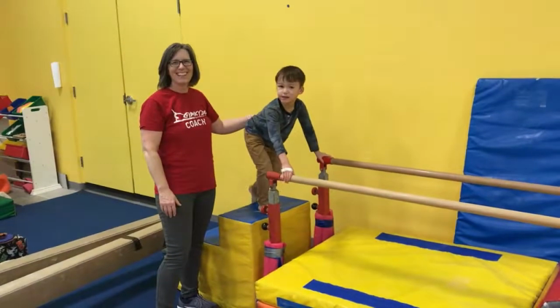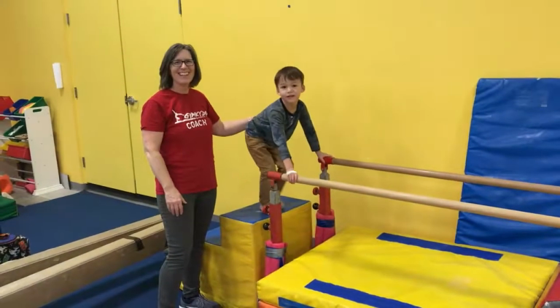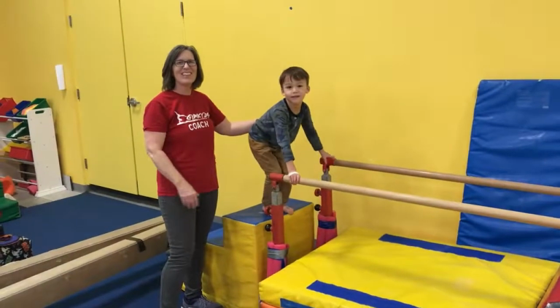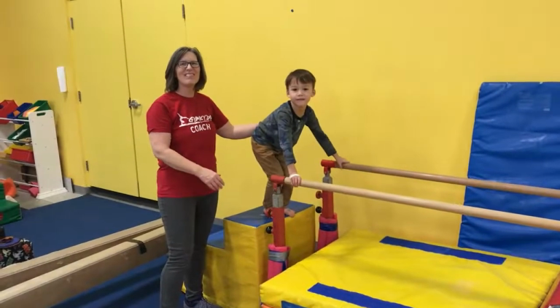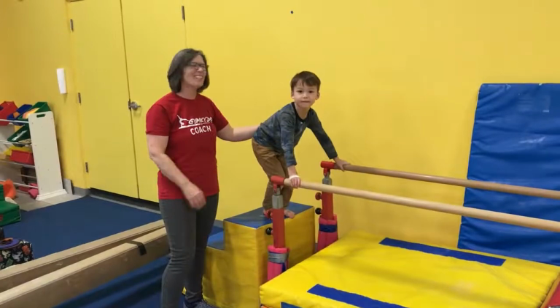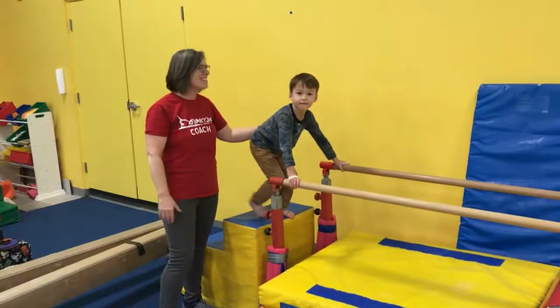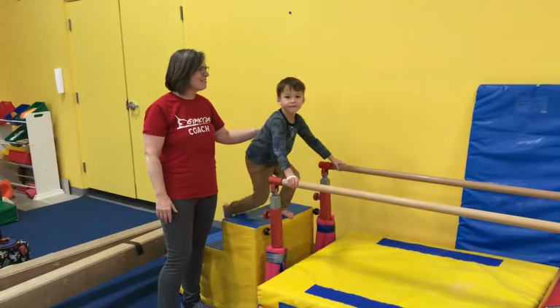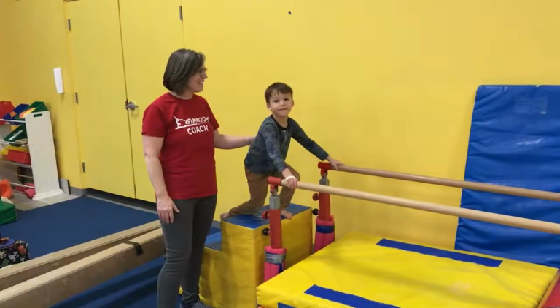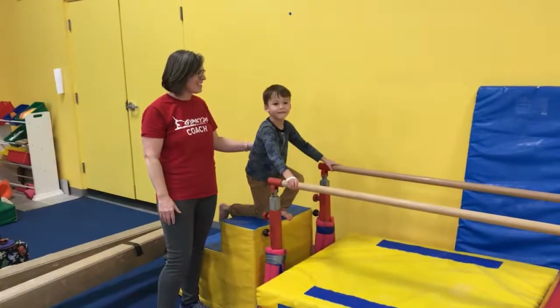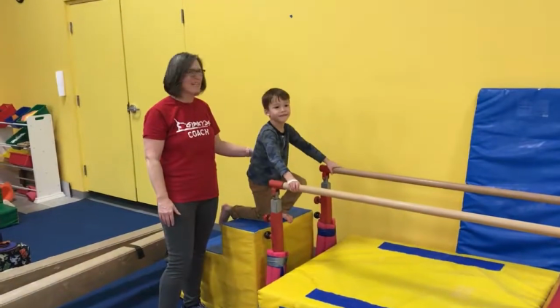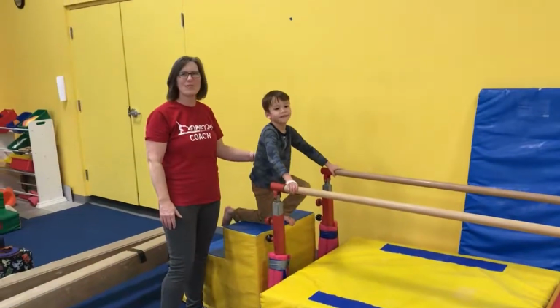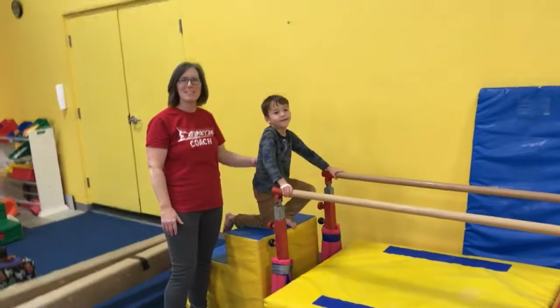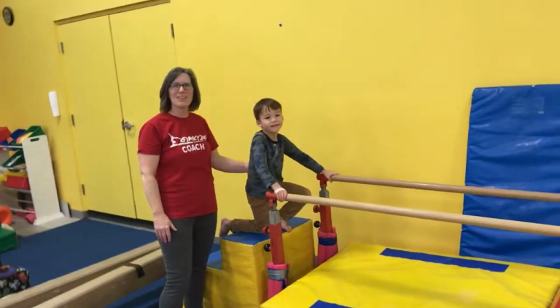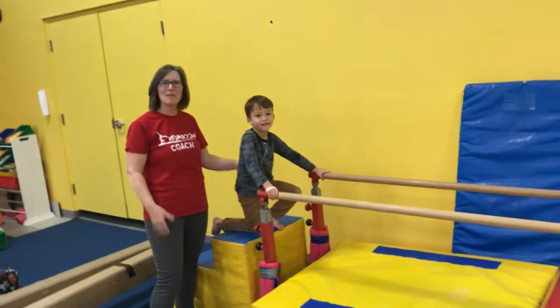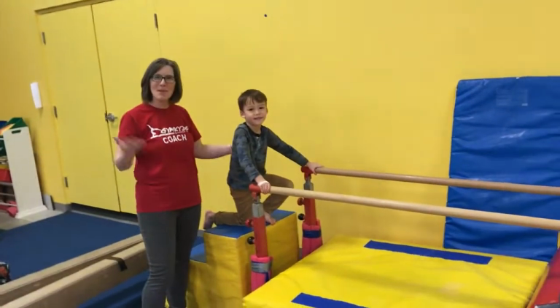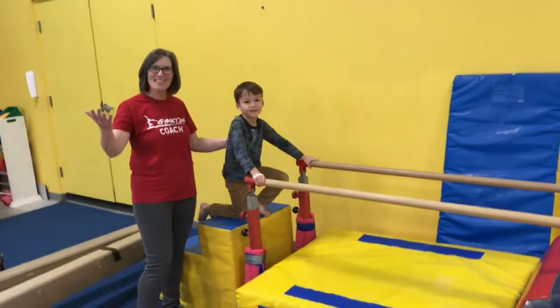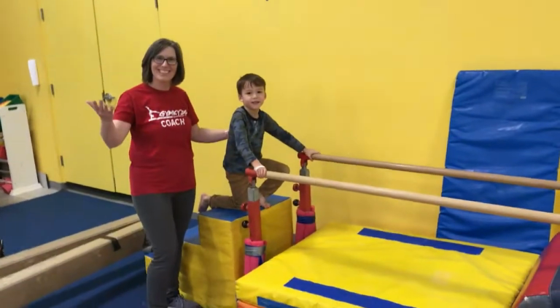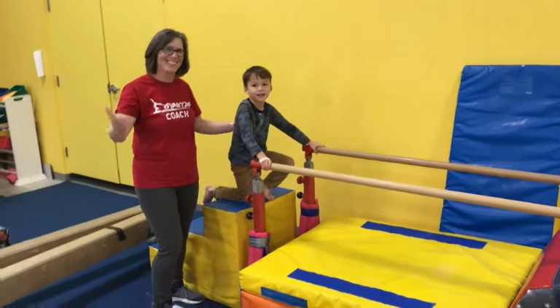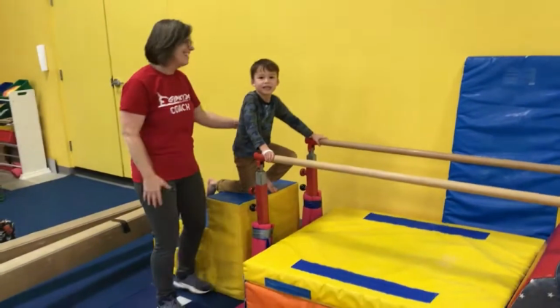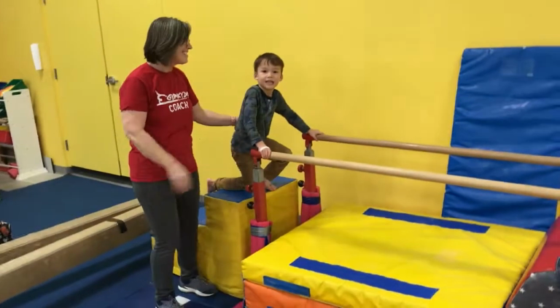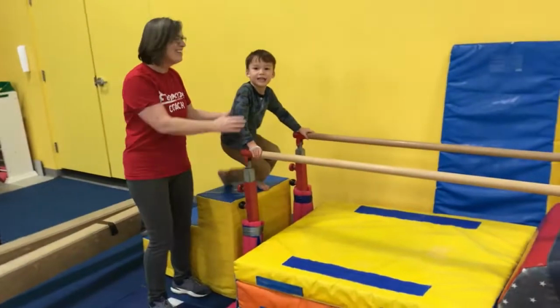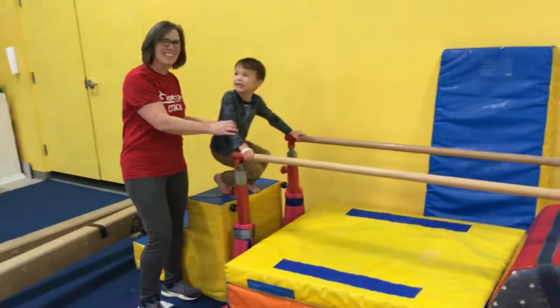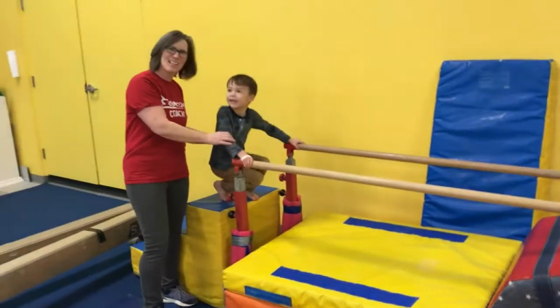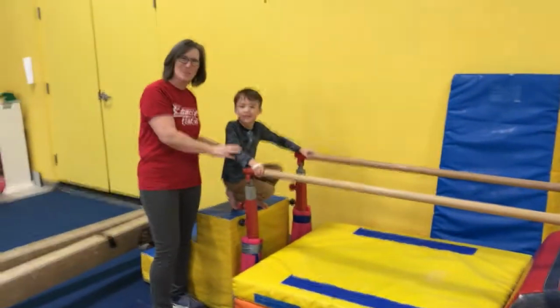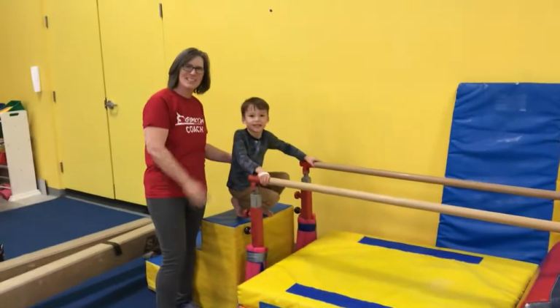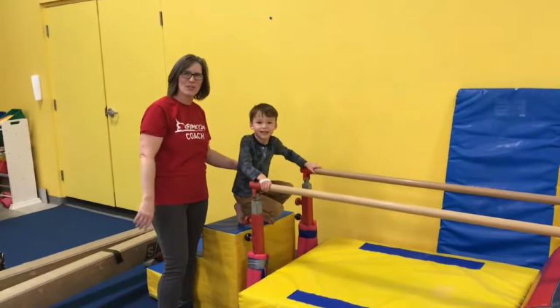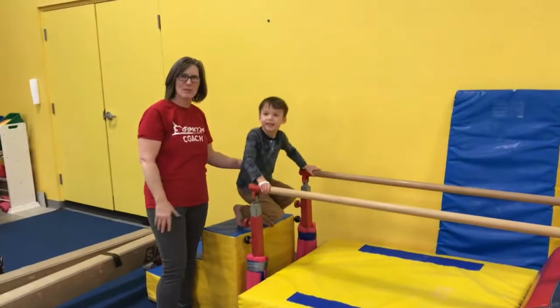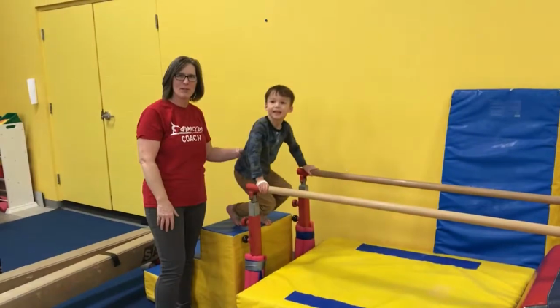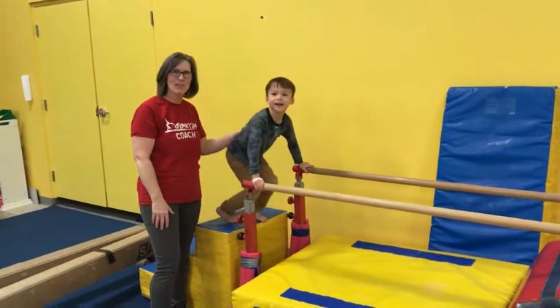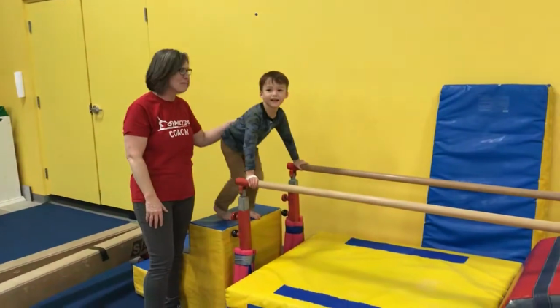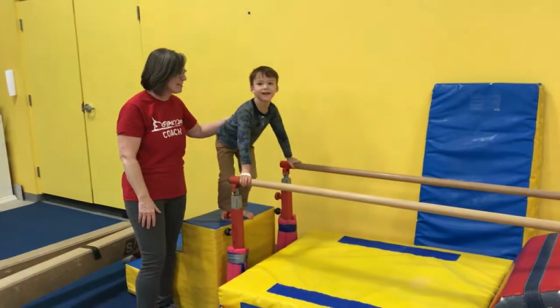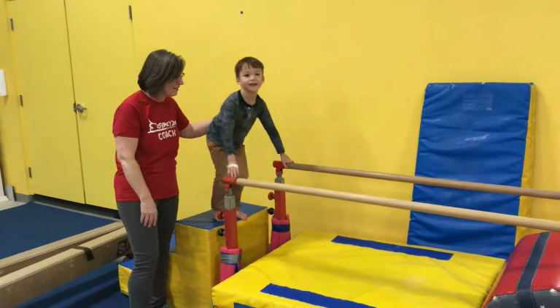Hi, welcome to Gym Kids Planes, Trains, and Automobiles Bar Circuit. Julian's going to help us show everybody what our circuit will be this week.